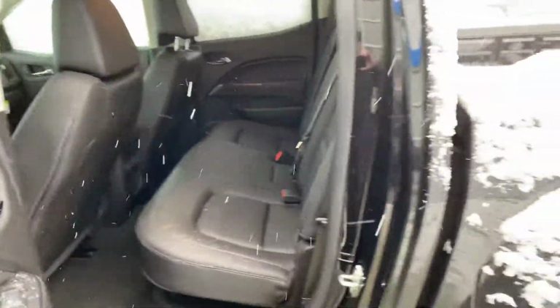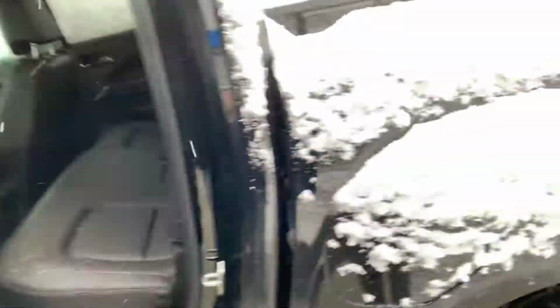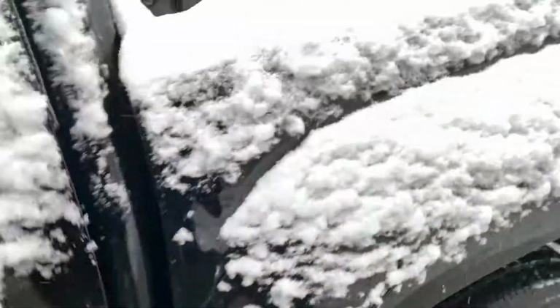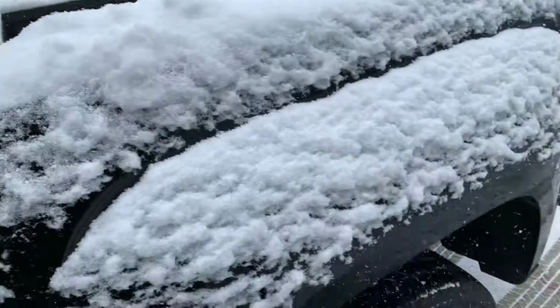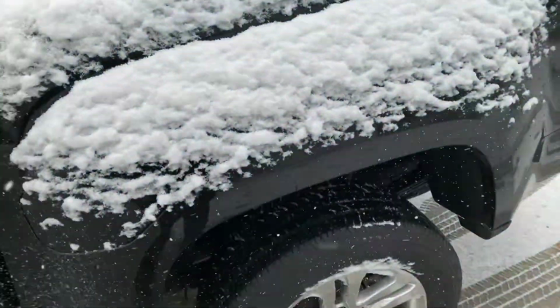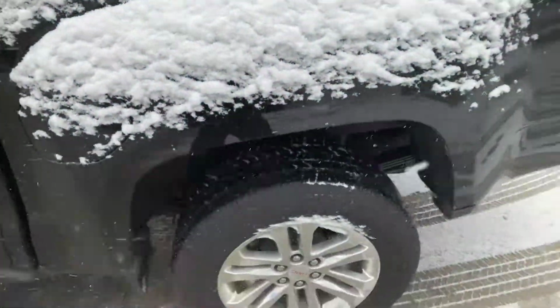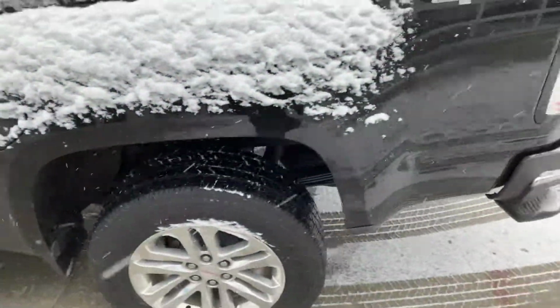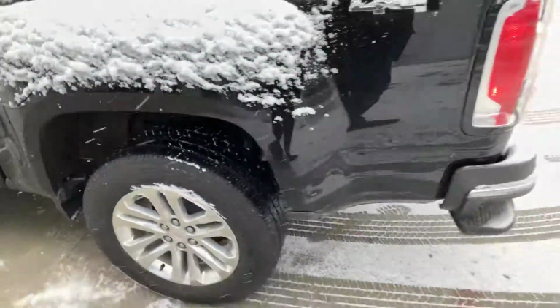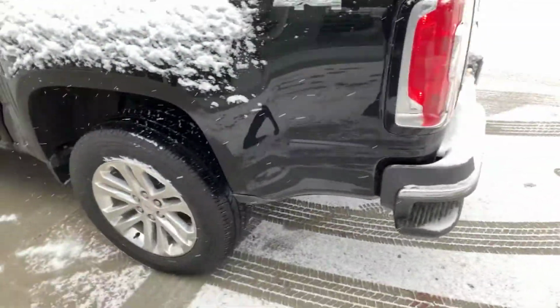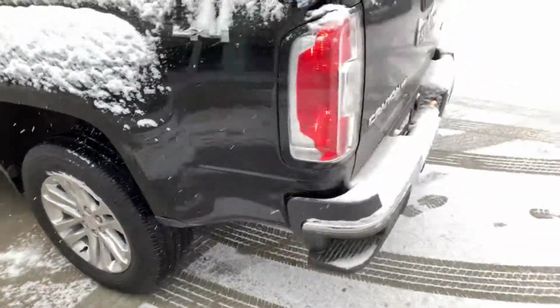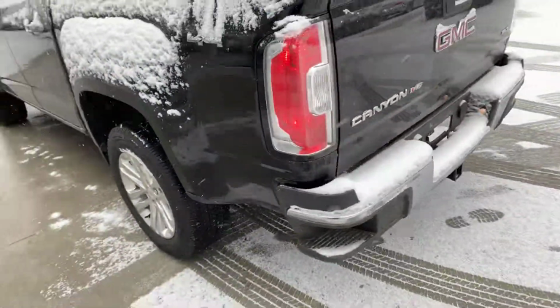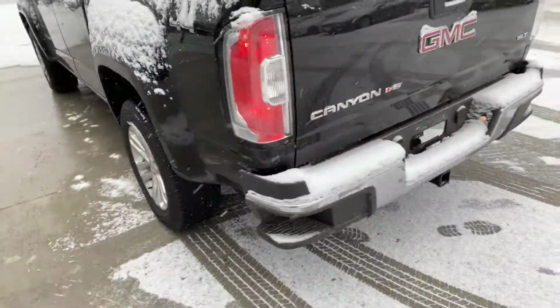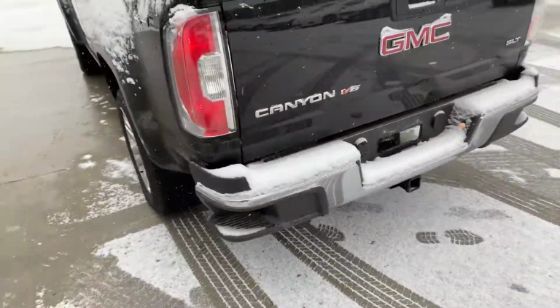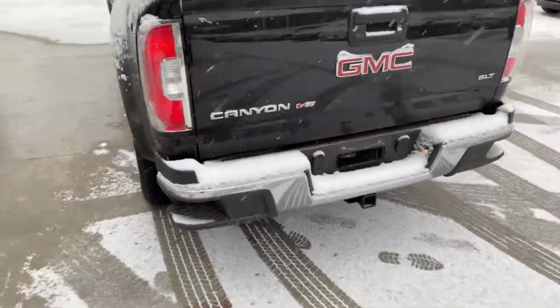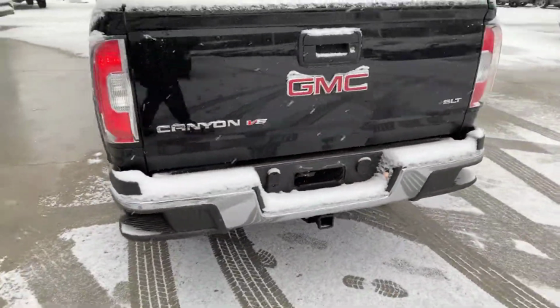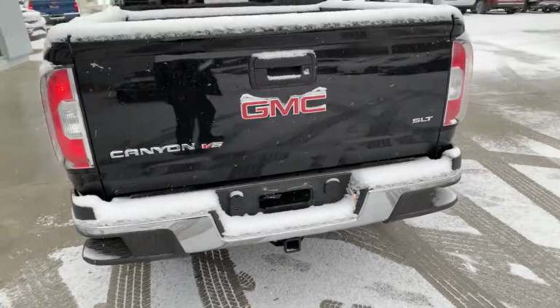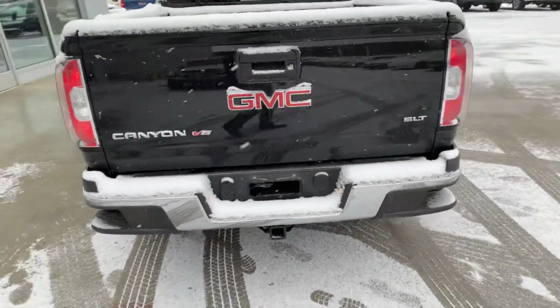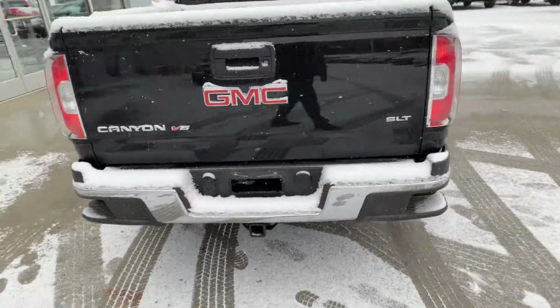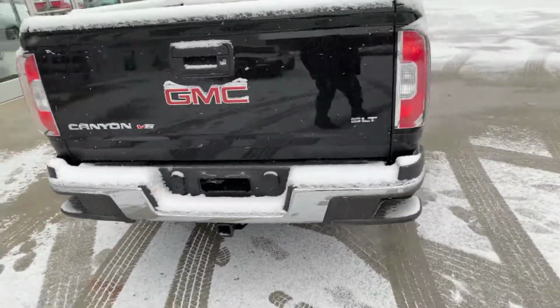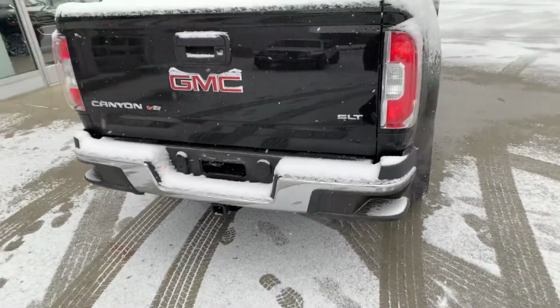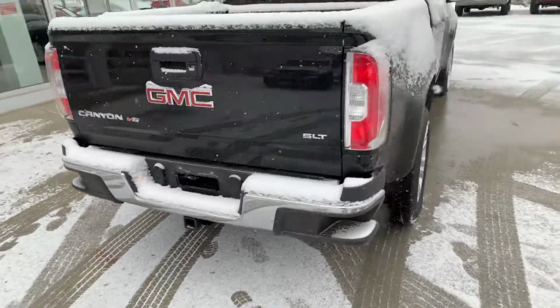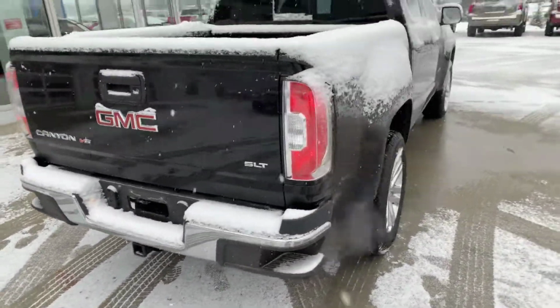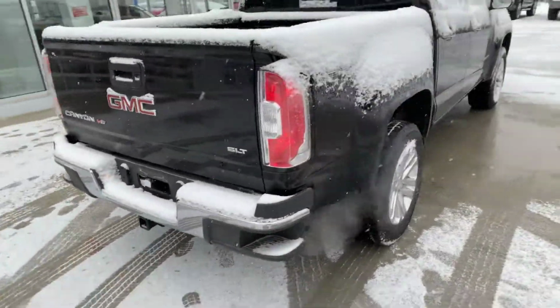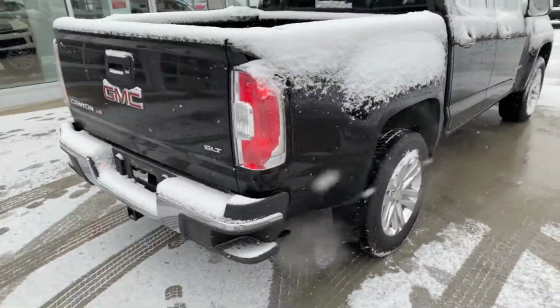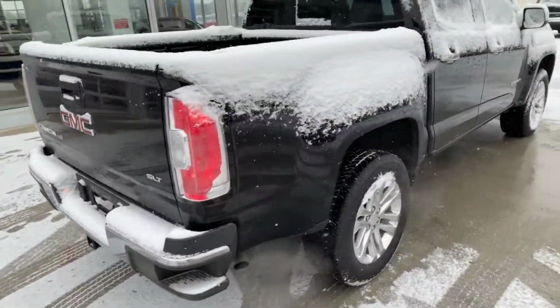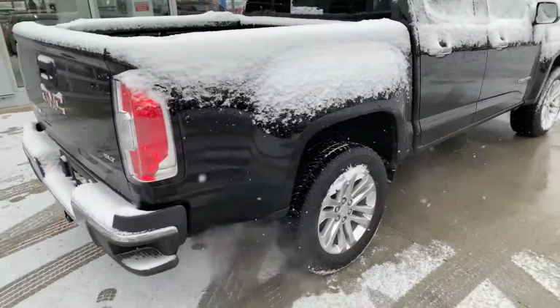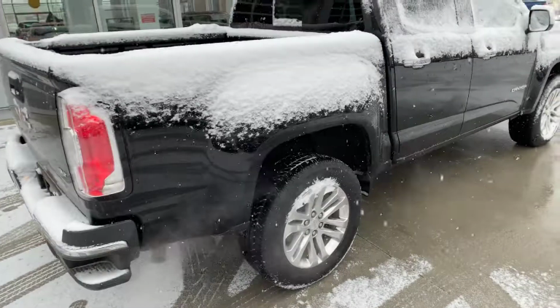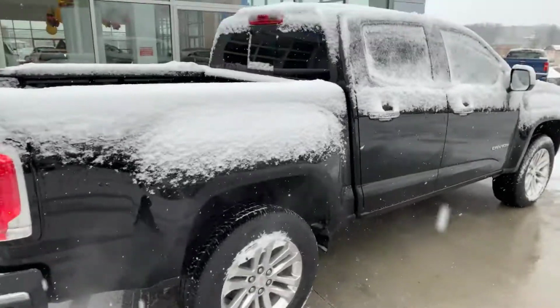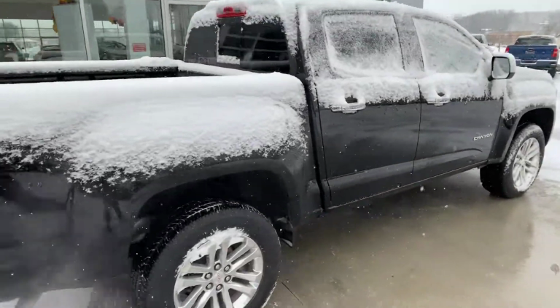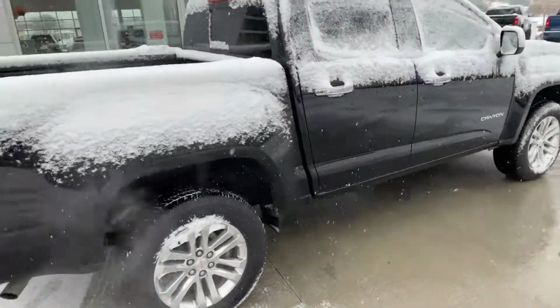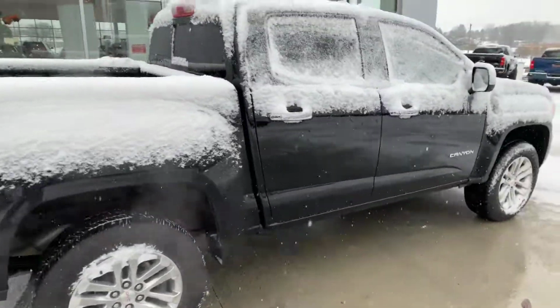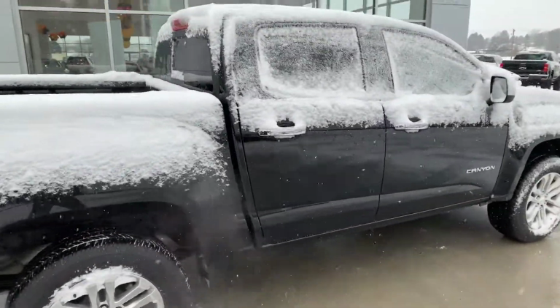Decent-sized backseat to them. Four-wheel drive, V6, backup camera, towing package. These have a really nice ride to them also.